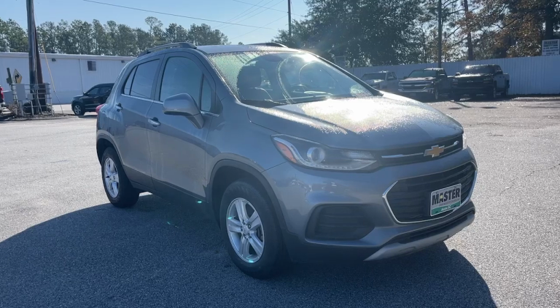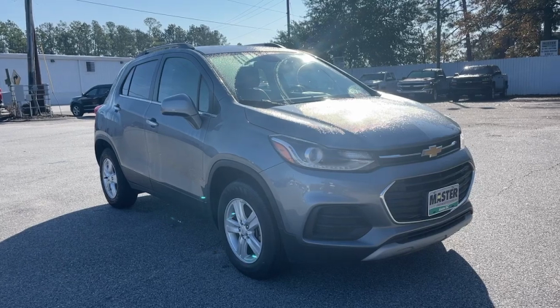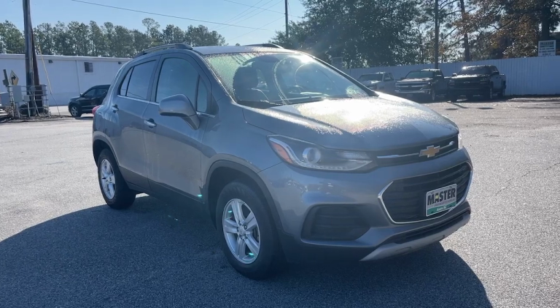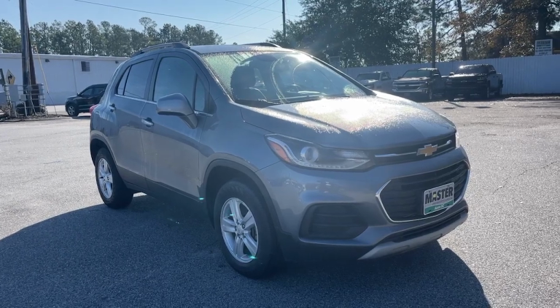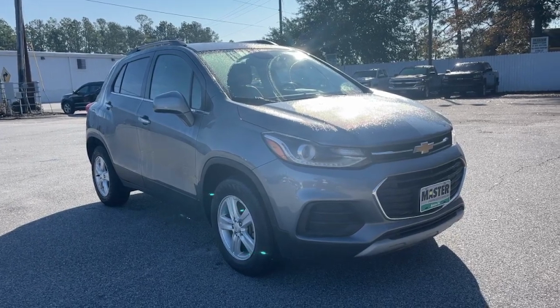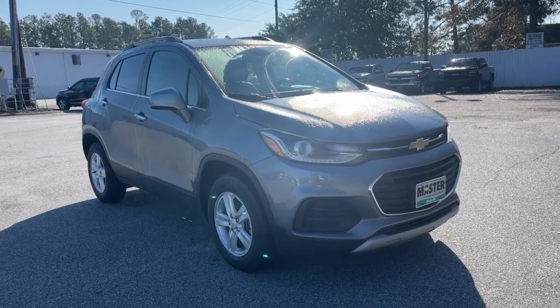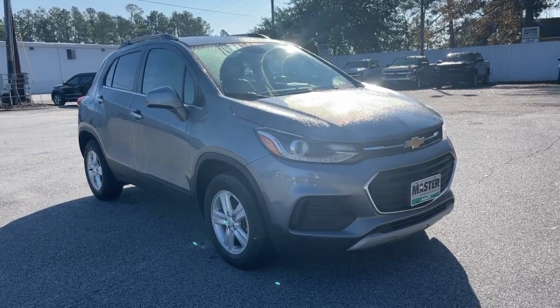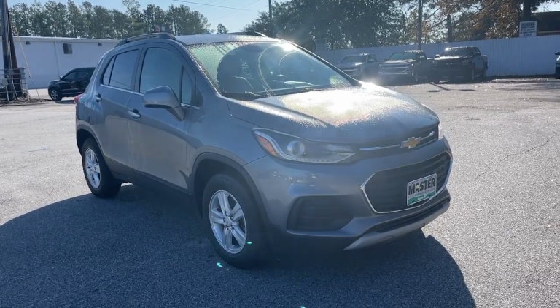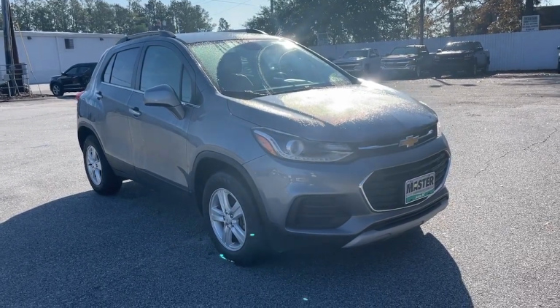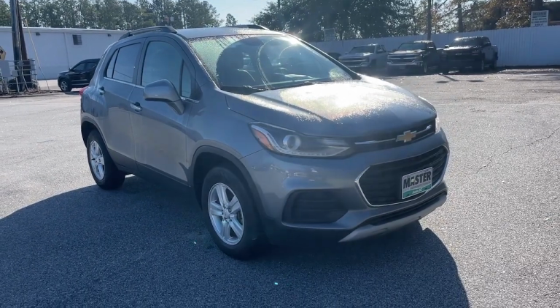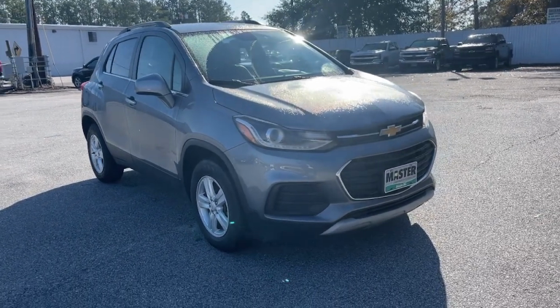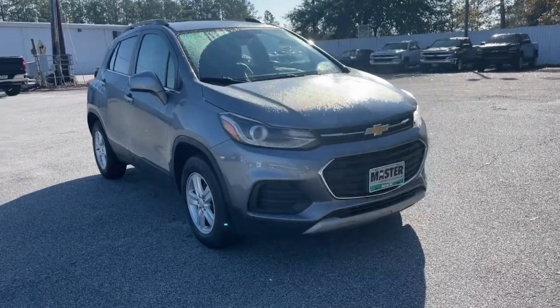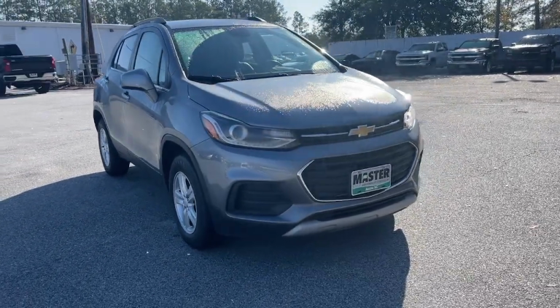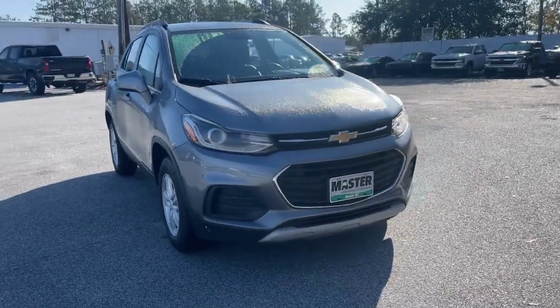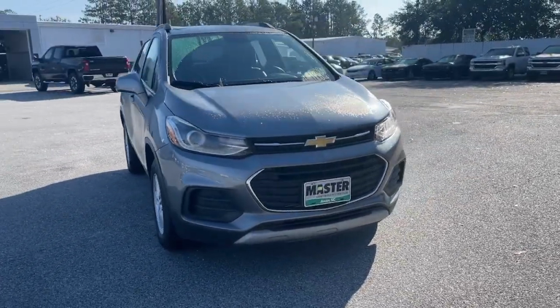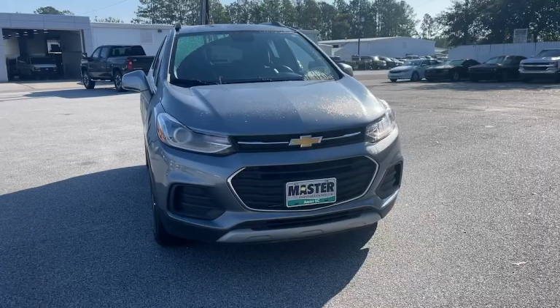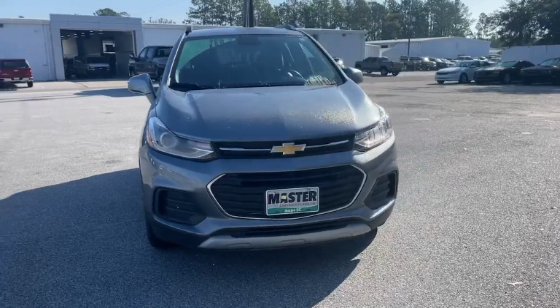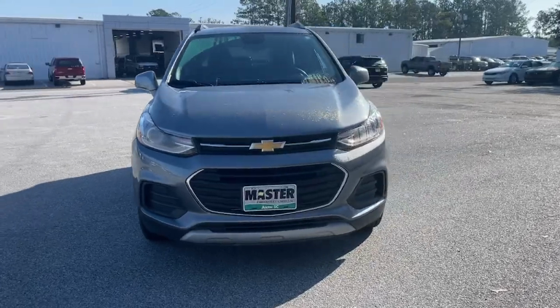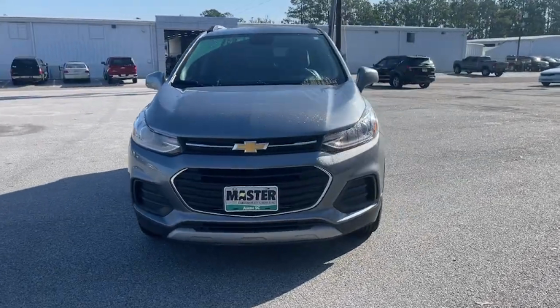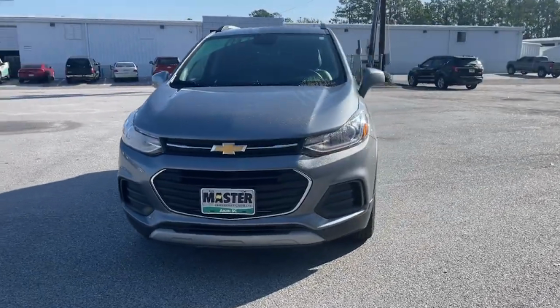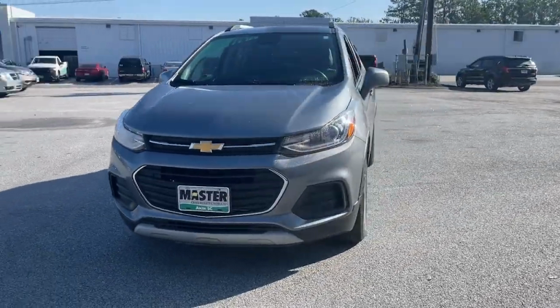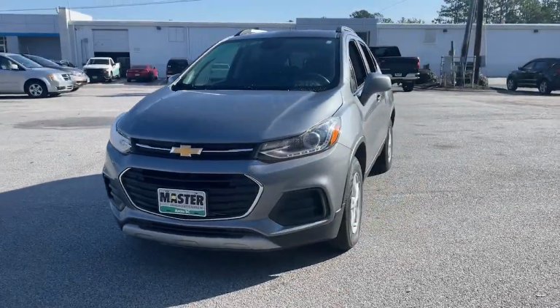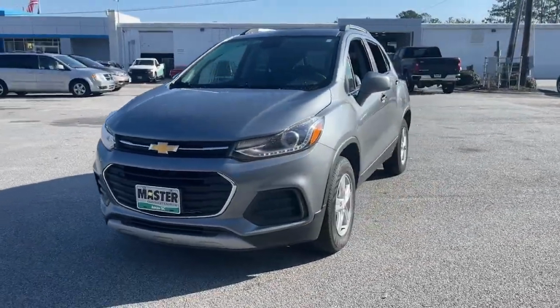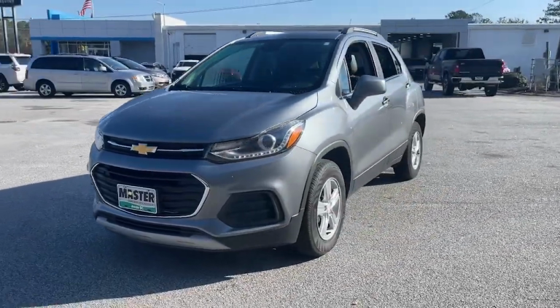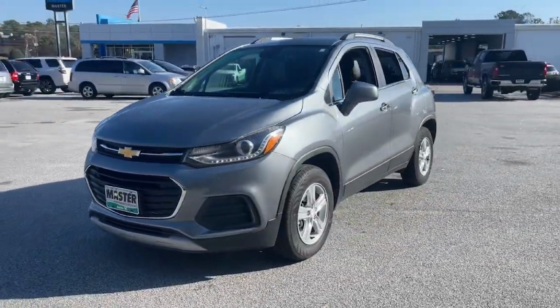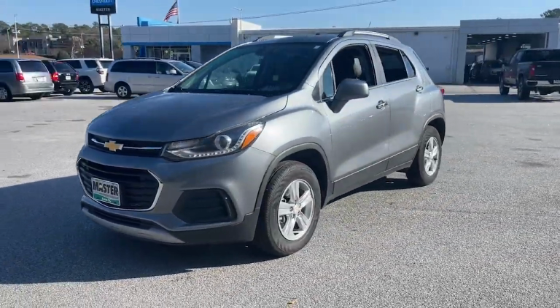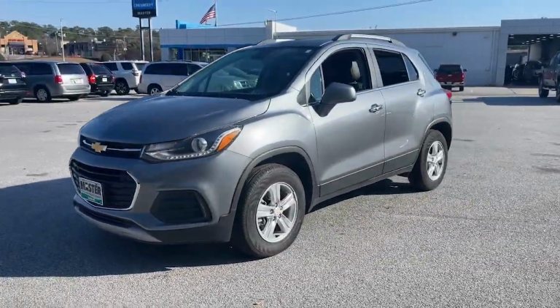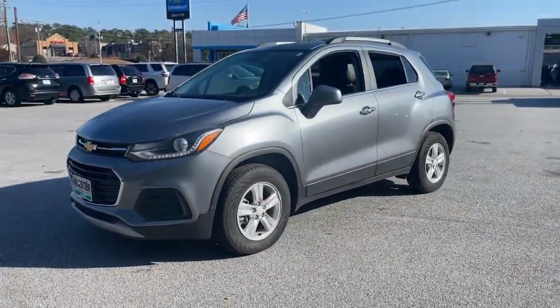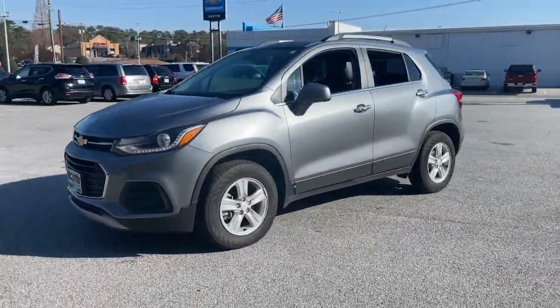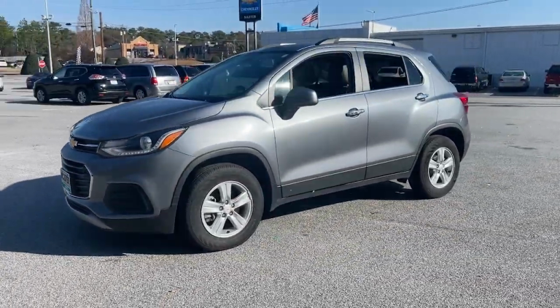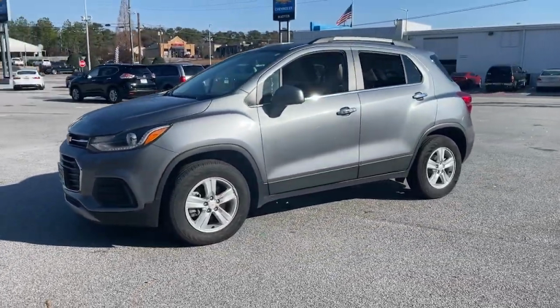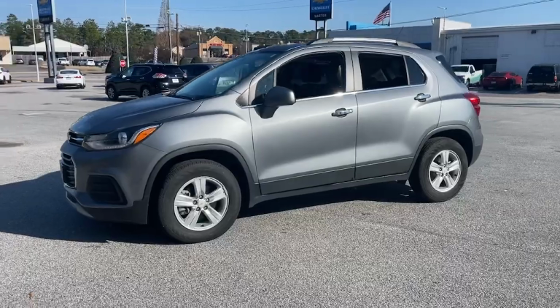This could be the car for you. The 2019 Chevrolet Trax. With less than 20,000 miles on the odometer, this vehicle stands out from the rest.